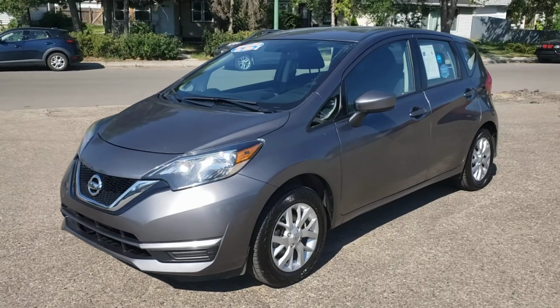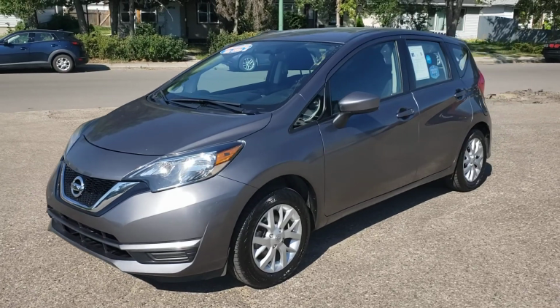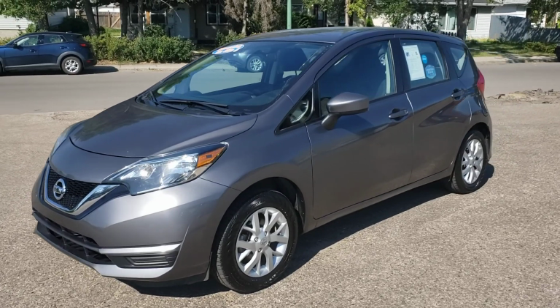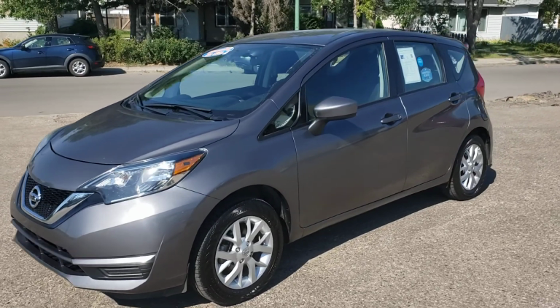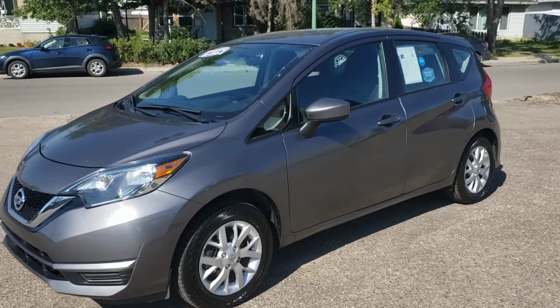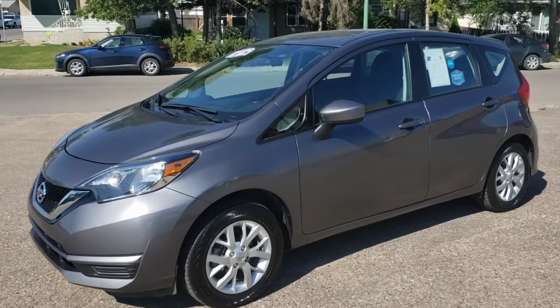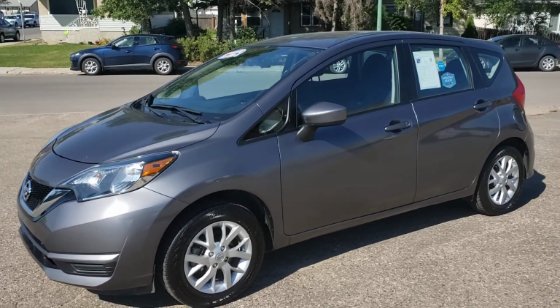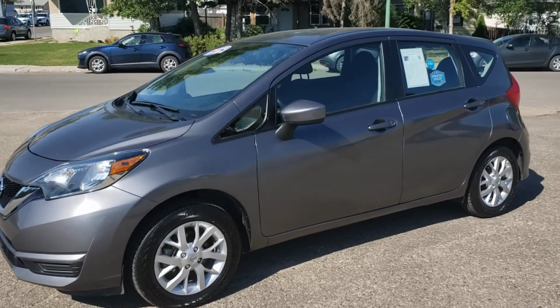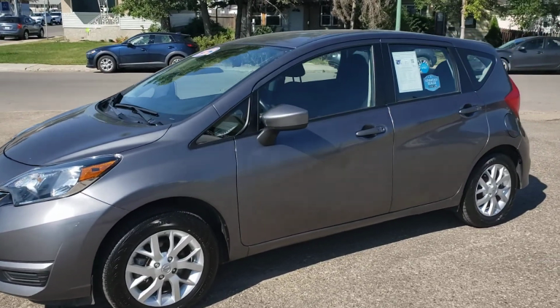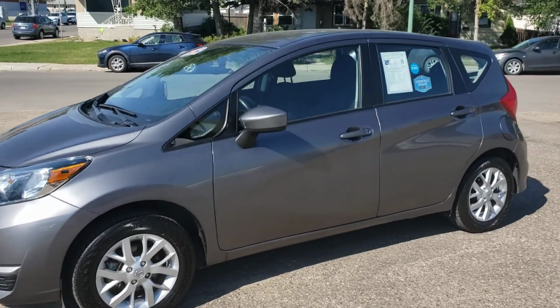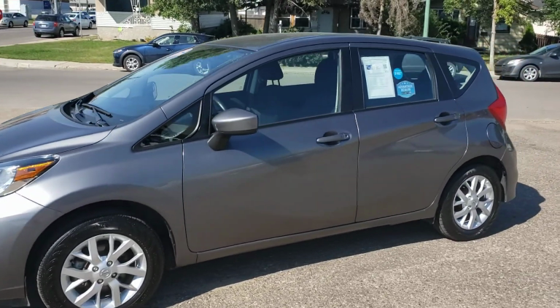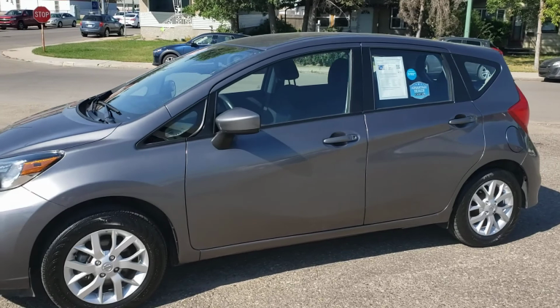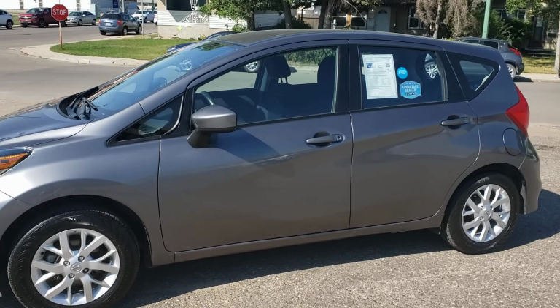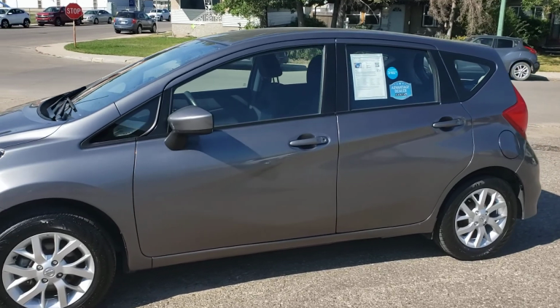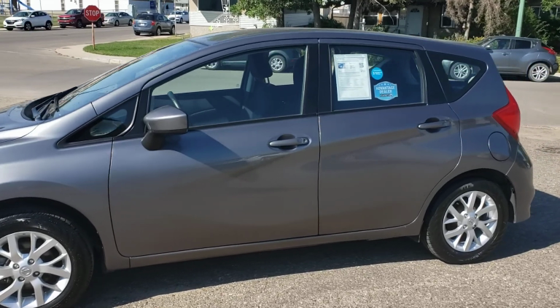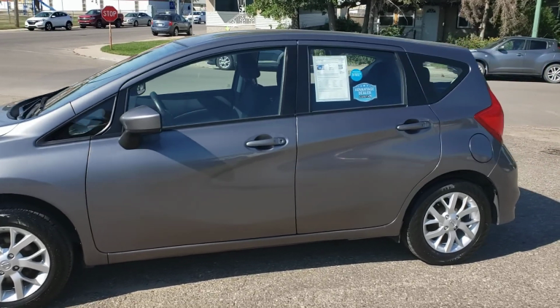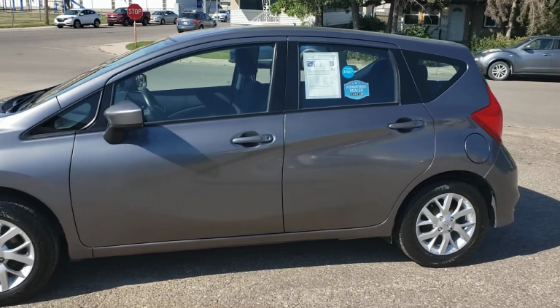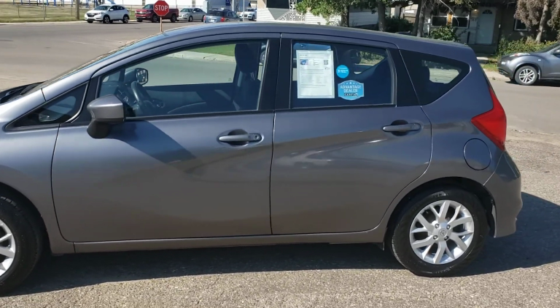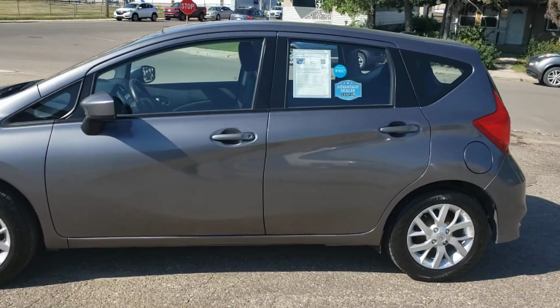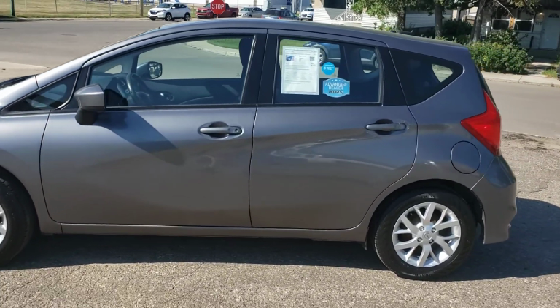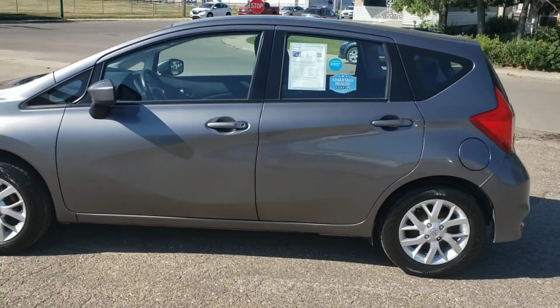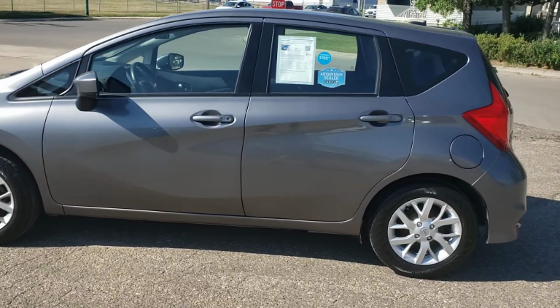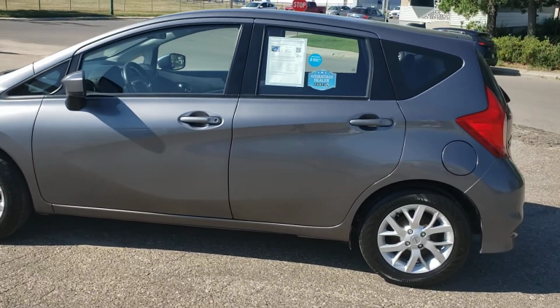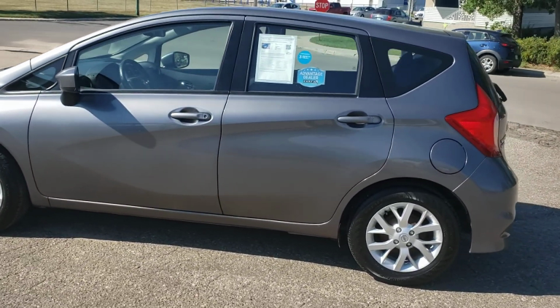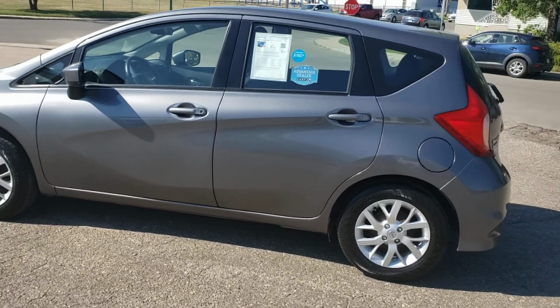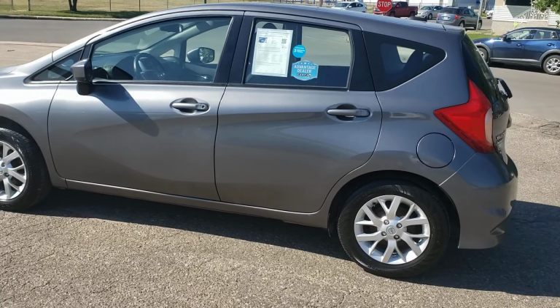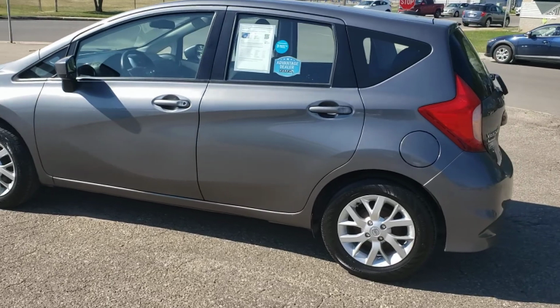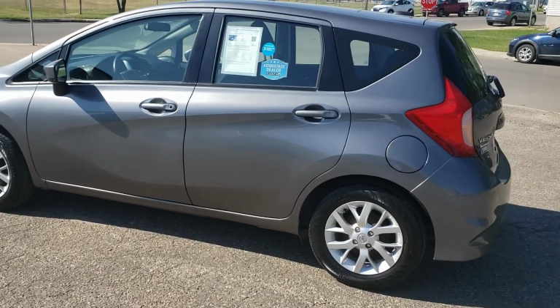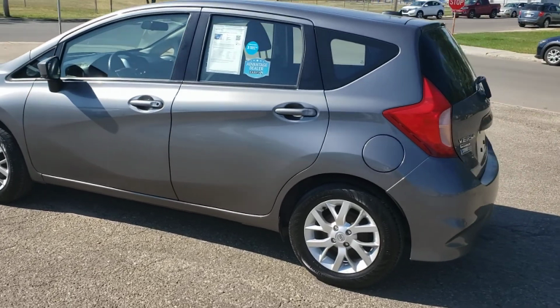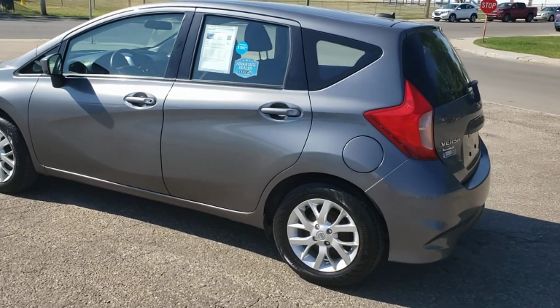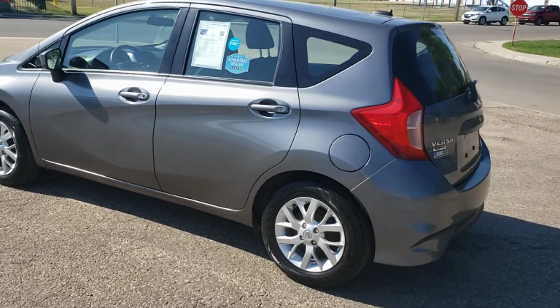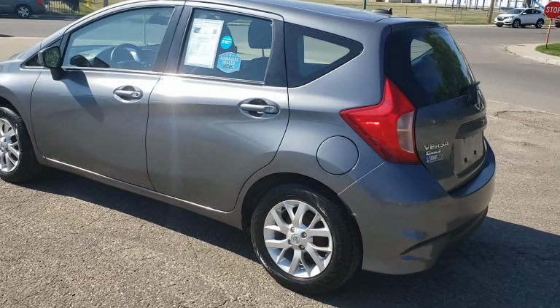Mike here with Simon Auto Sales. Today I'm going to show you our 2018 Nissan Versa Note. This Versa Note is powered by a 1.6 liter inline-four engine that gets a nice 6.2 liters per 100 kilometers on the highway.